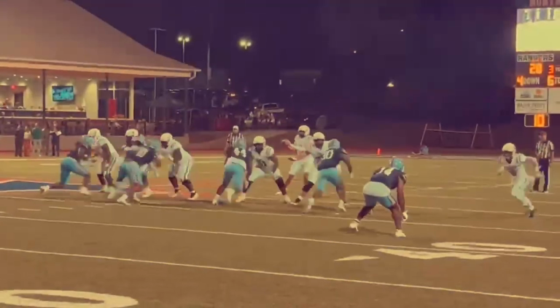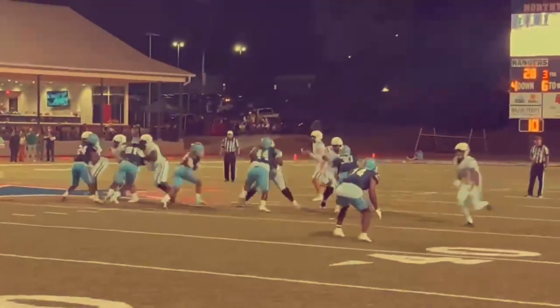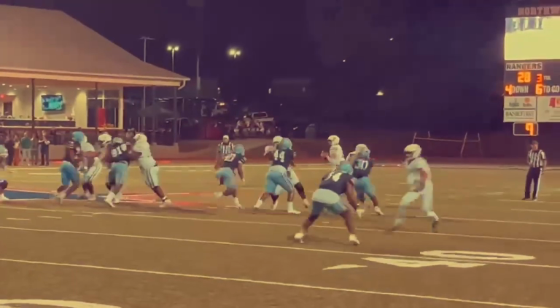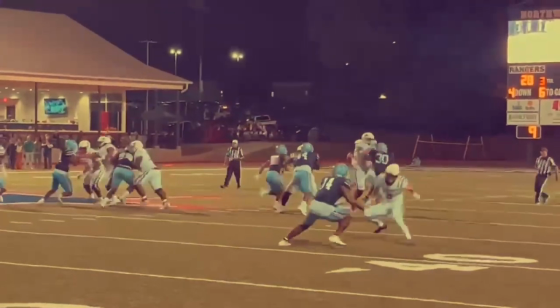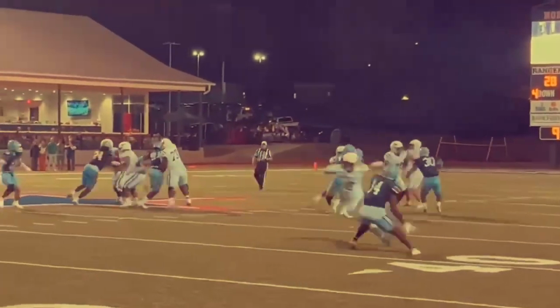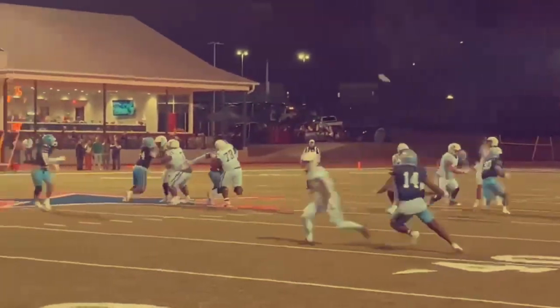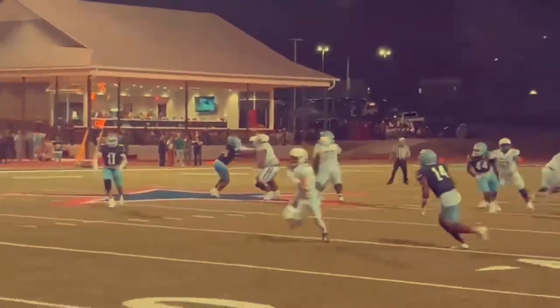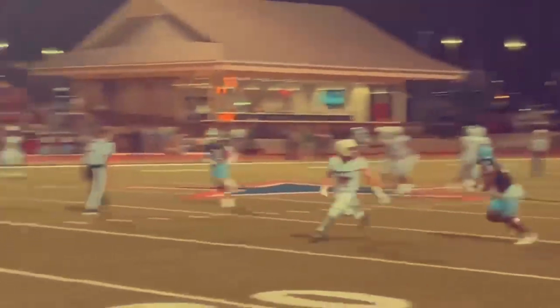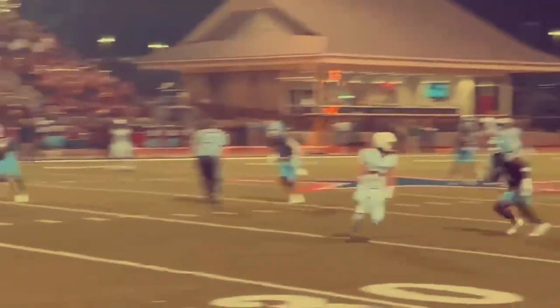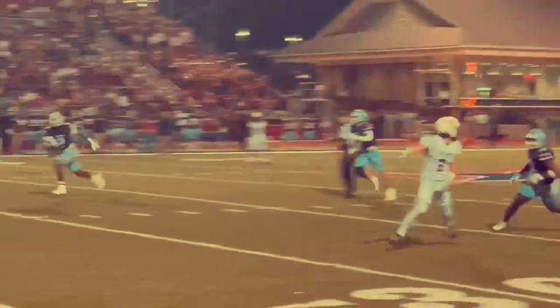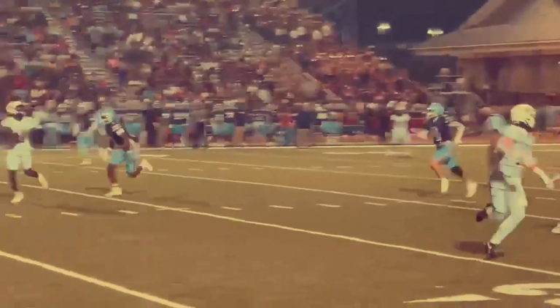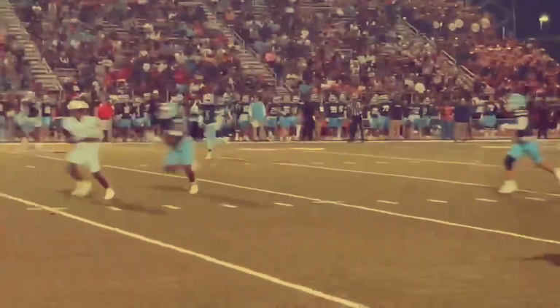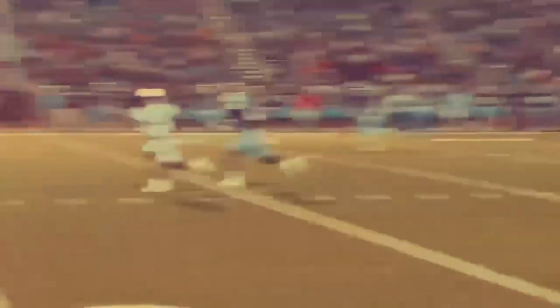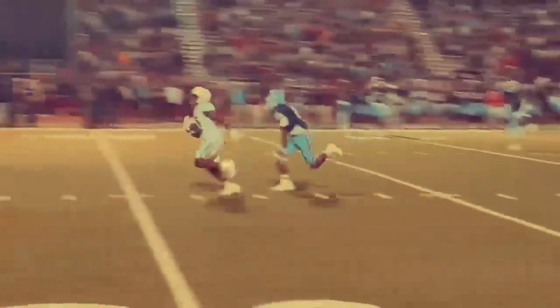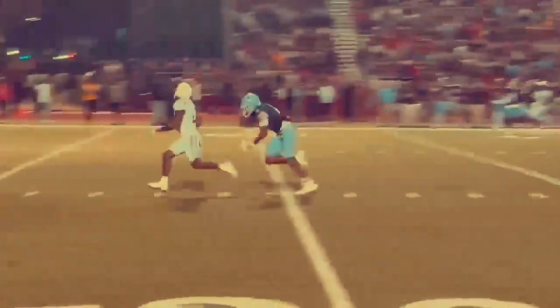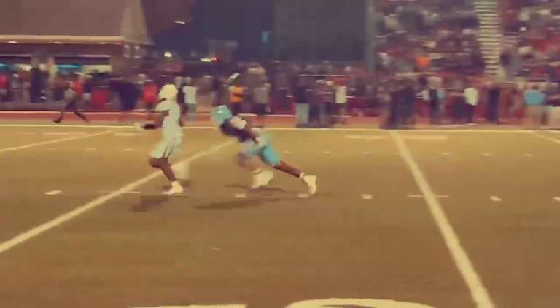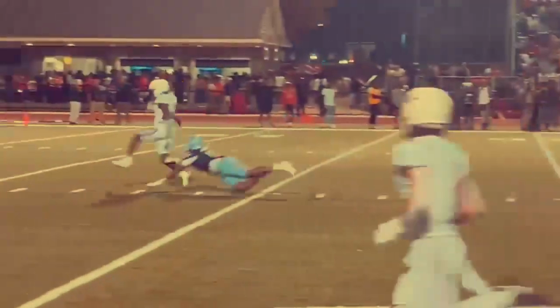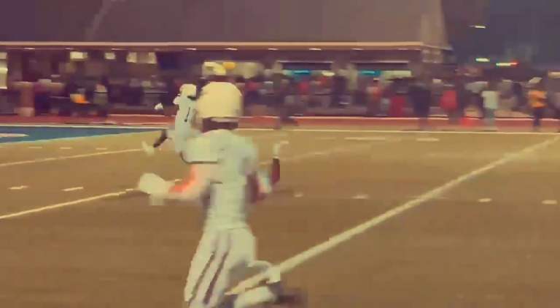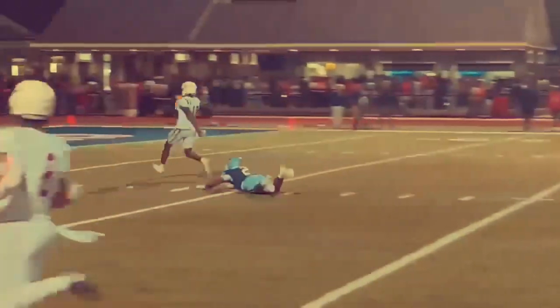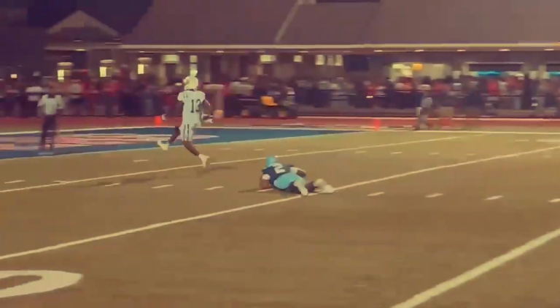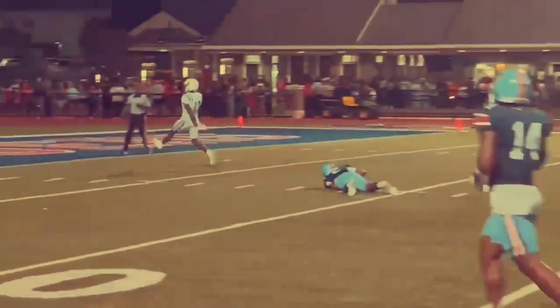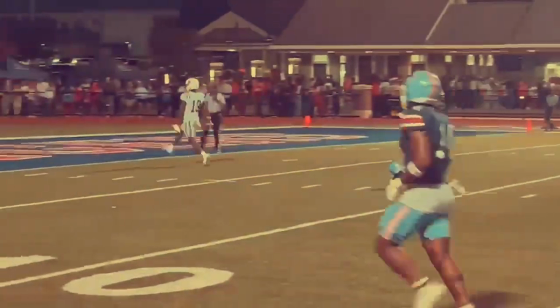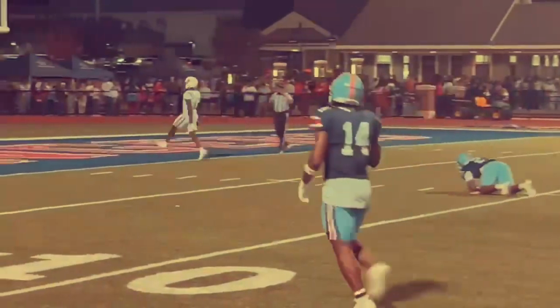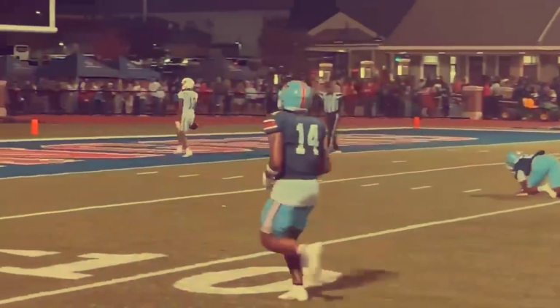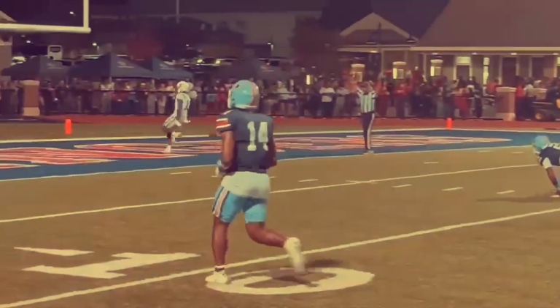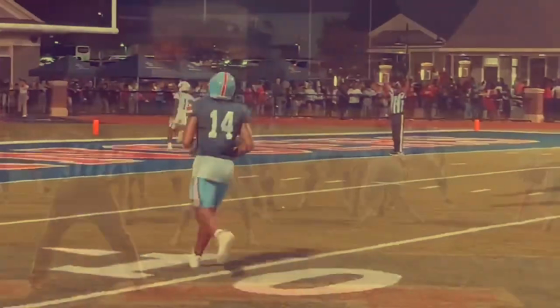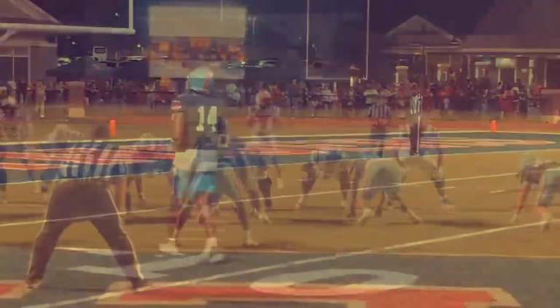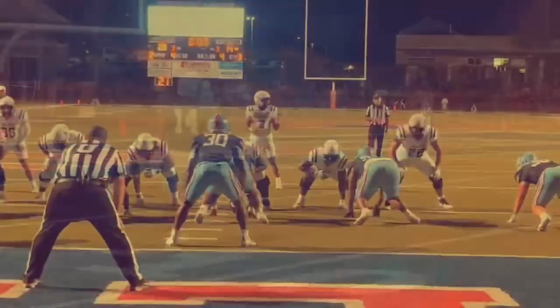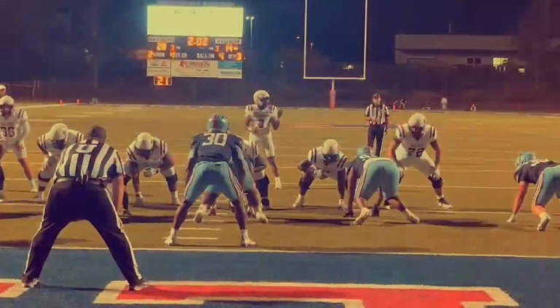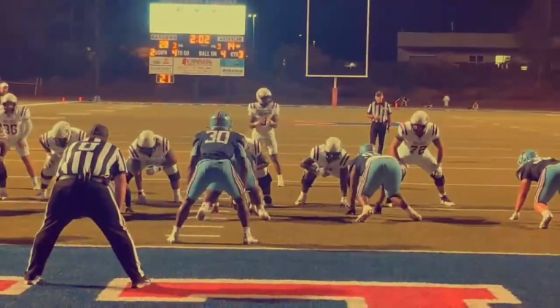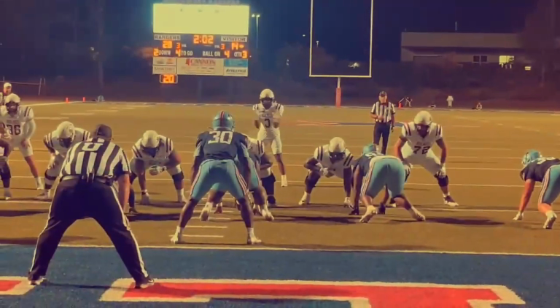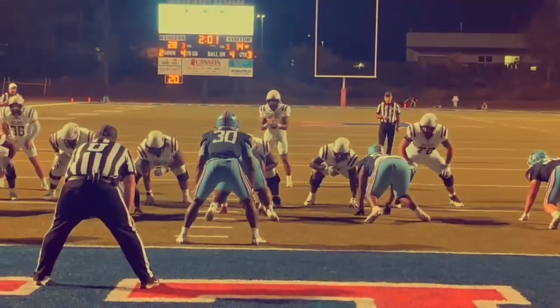Dropping back to throw, going for it all on fourth down. Just lofting it up — that is caught by Blinken at the 35-yard line, up the hash marks, stepping in for a touchdown.